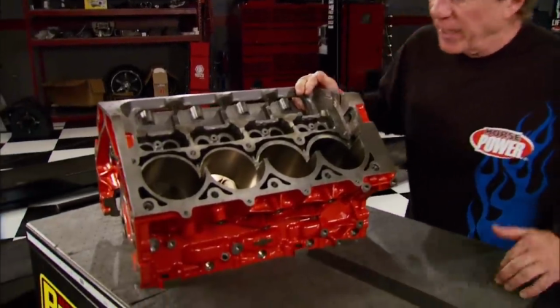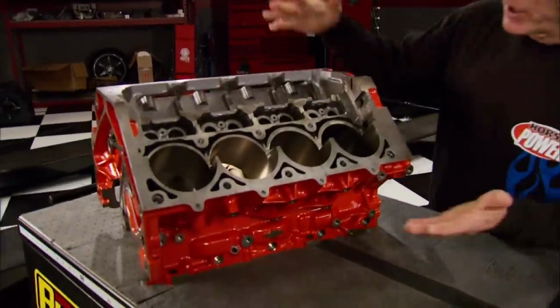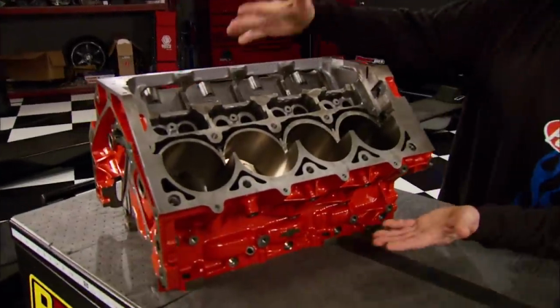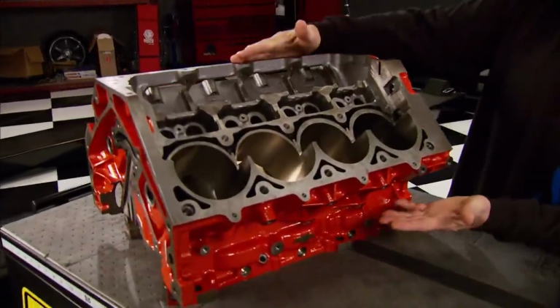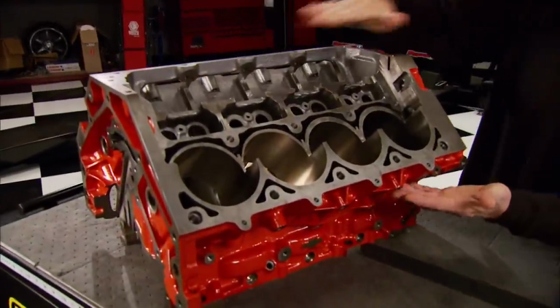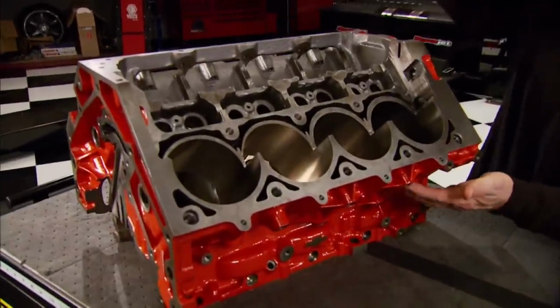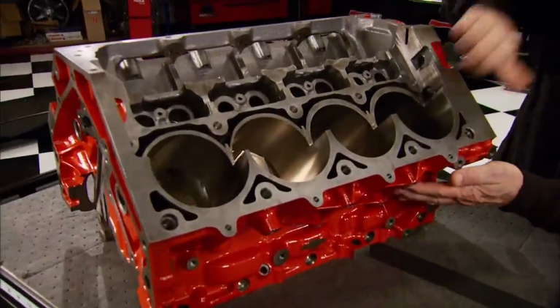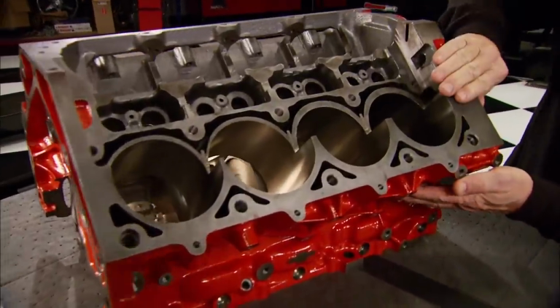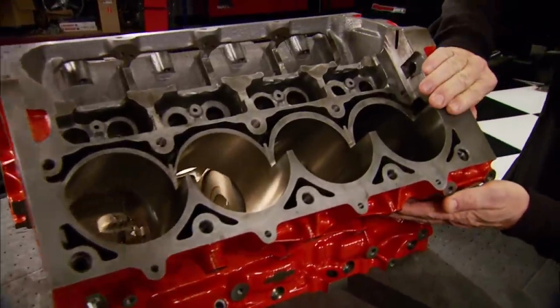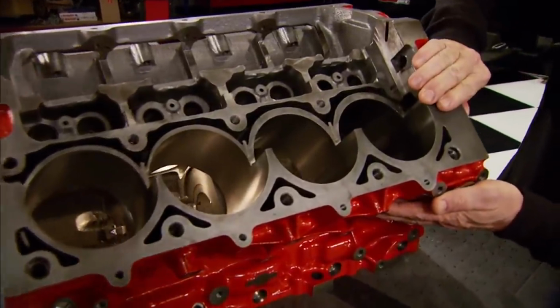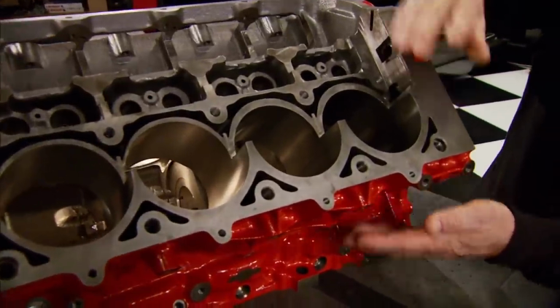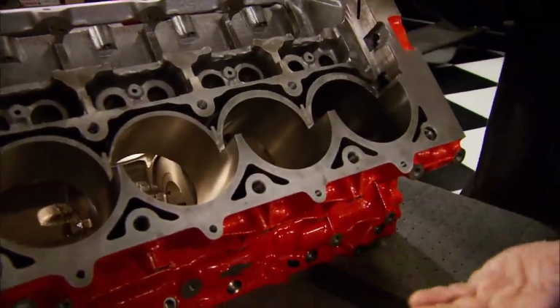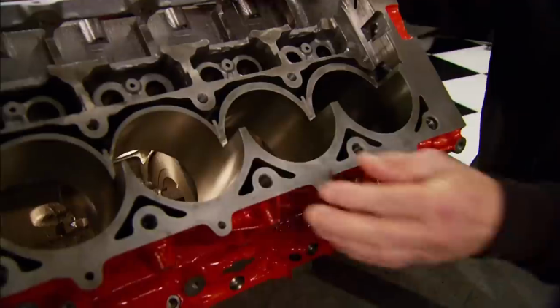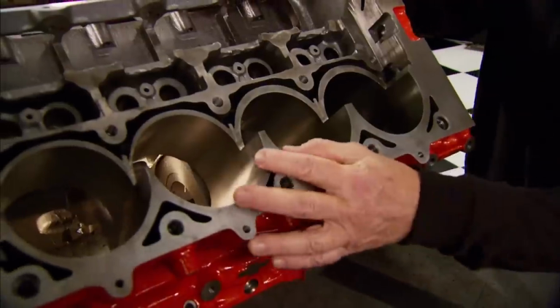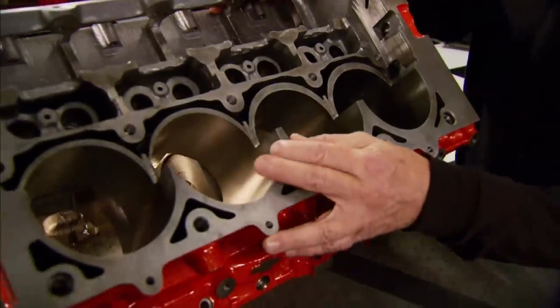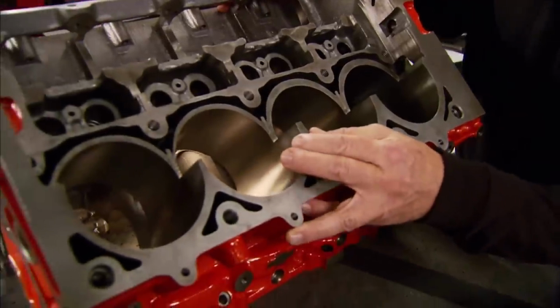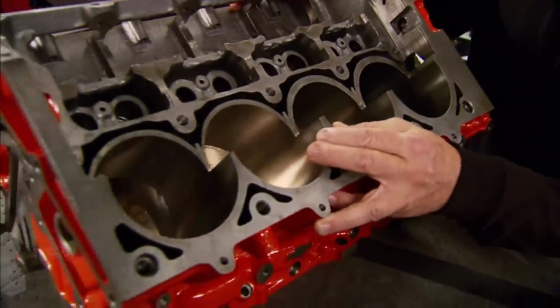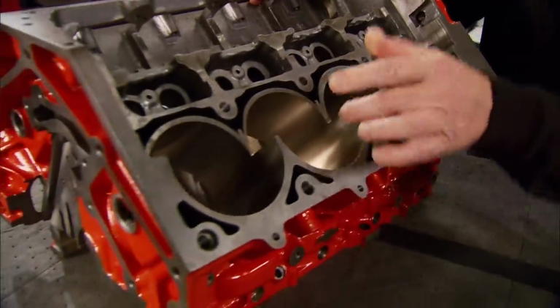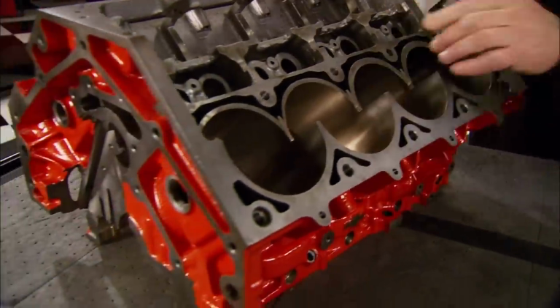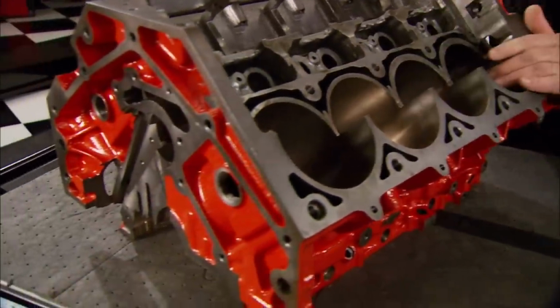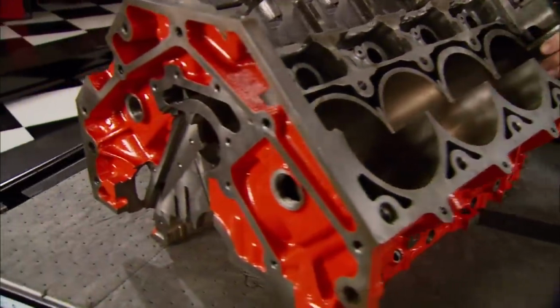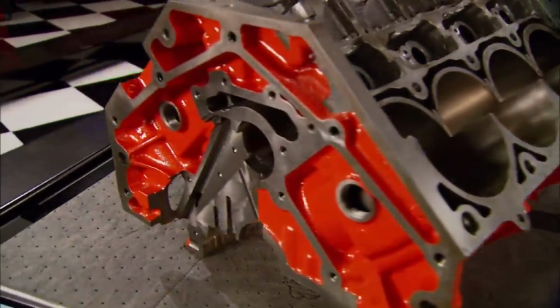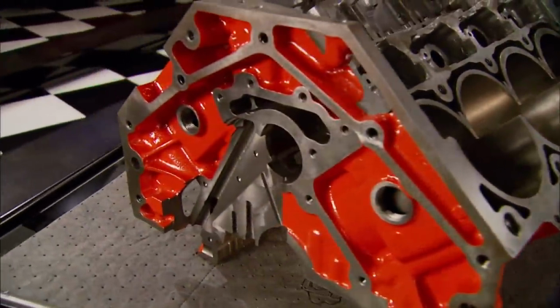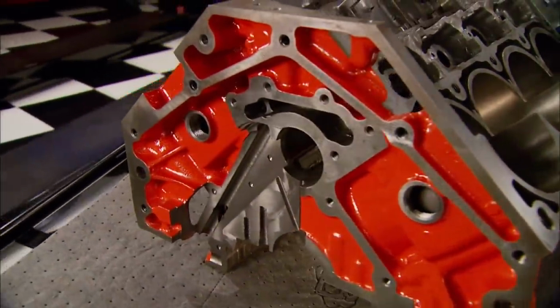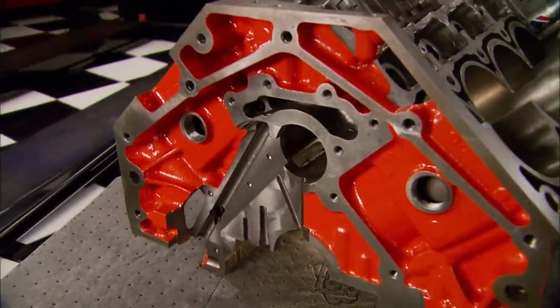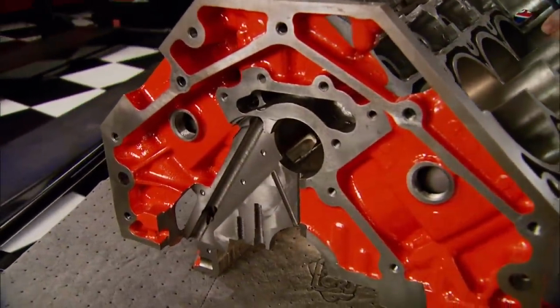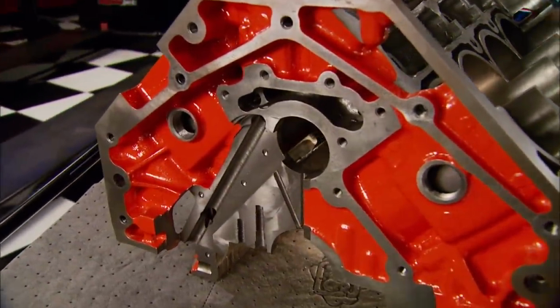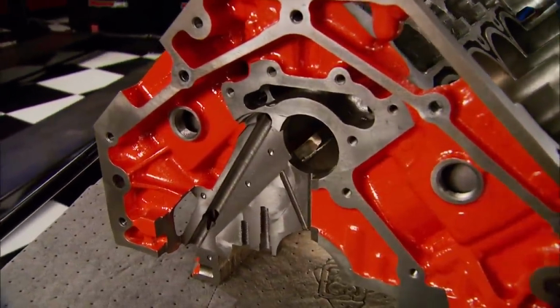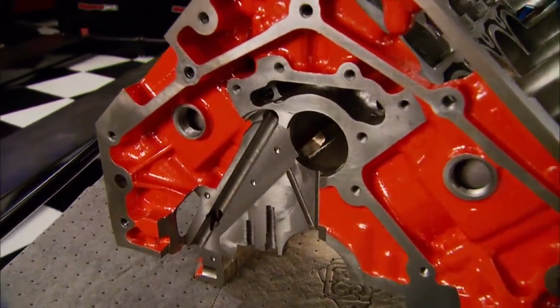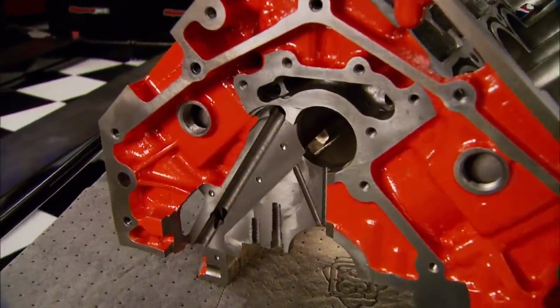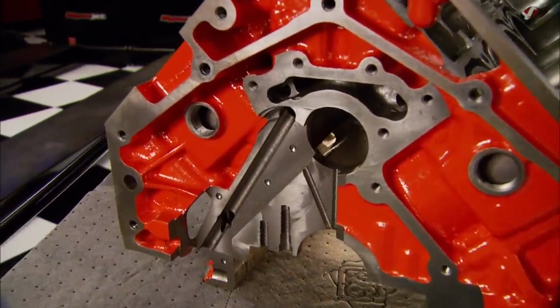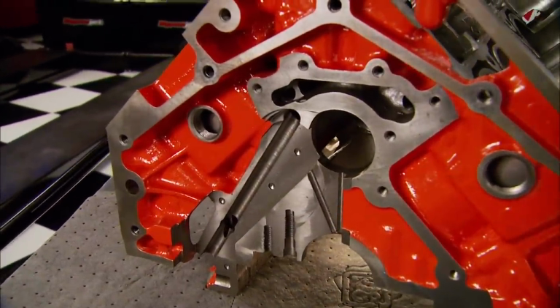Here's a cutaway of one that shows you the extra thick deck, the Siamese bores, and that true priority main oiling. Plus, there are other features we'll show you later.